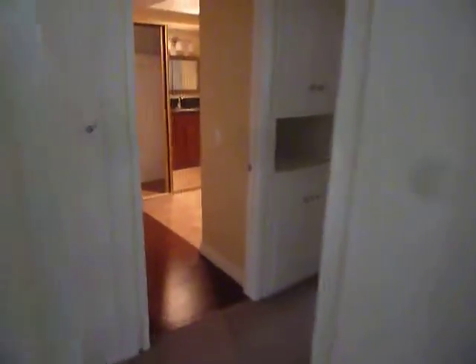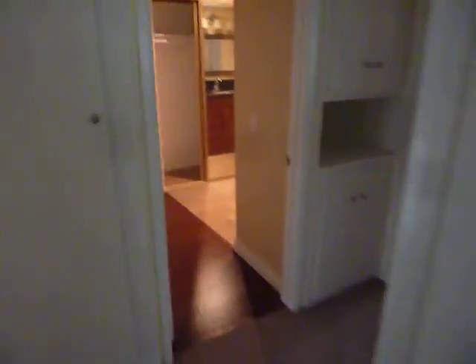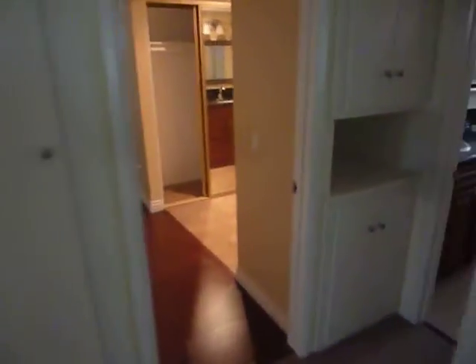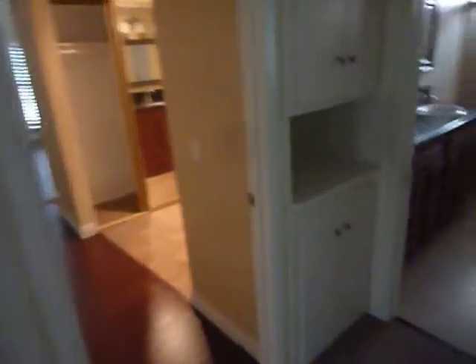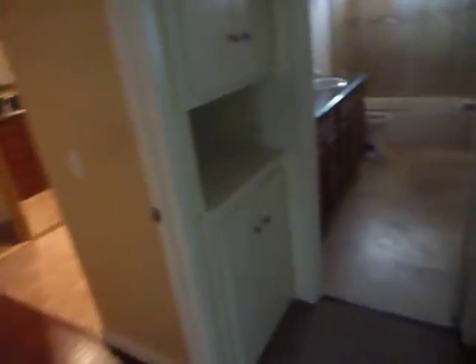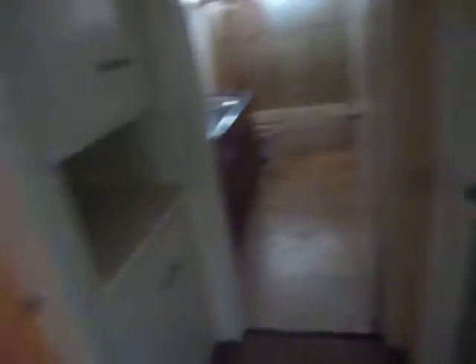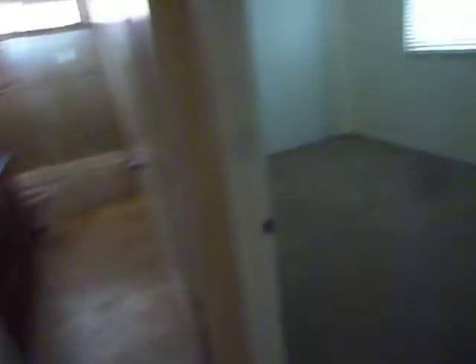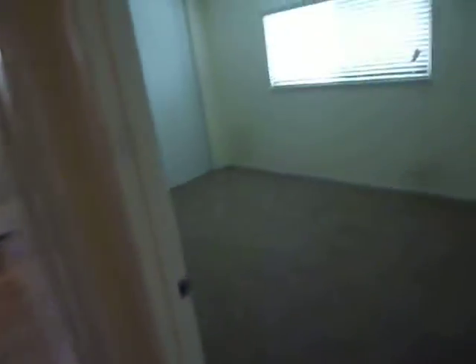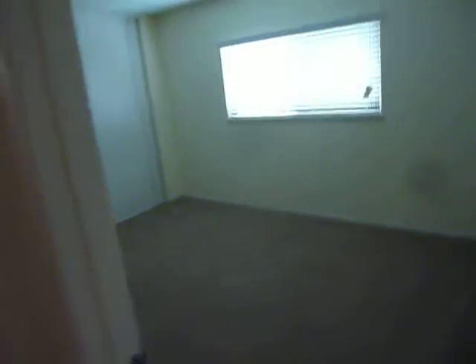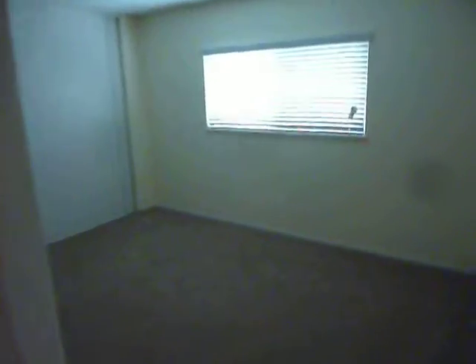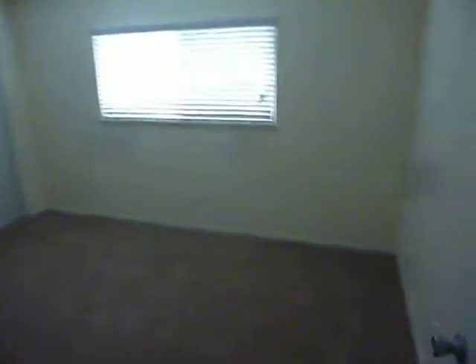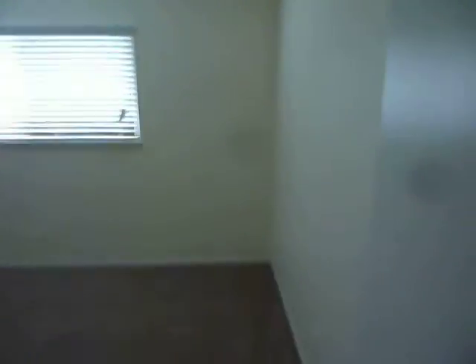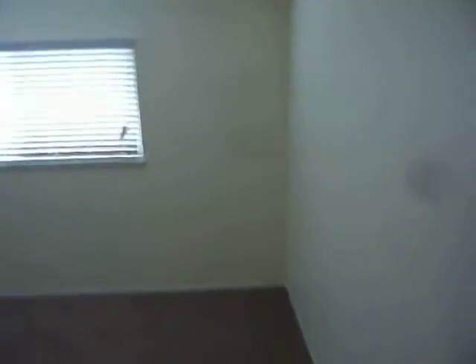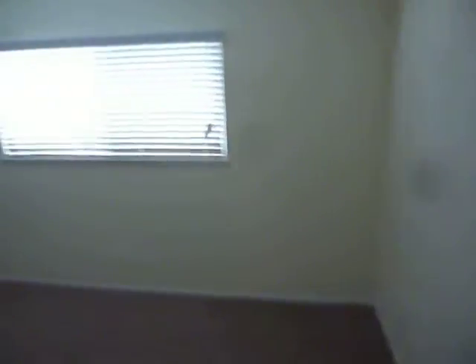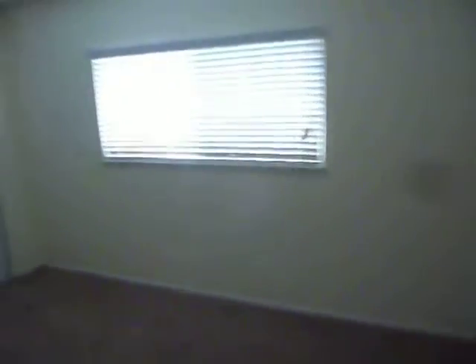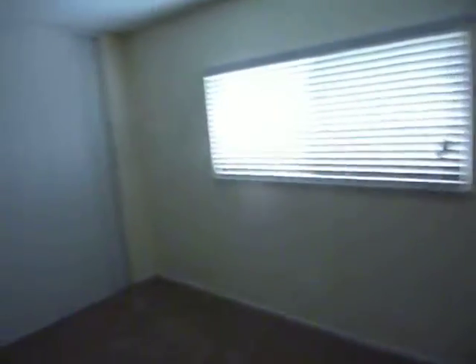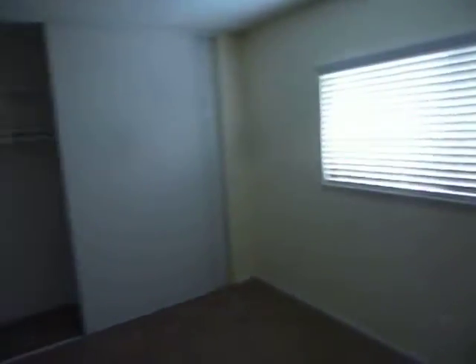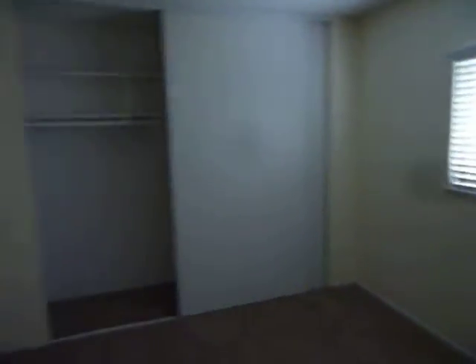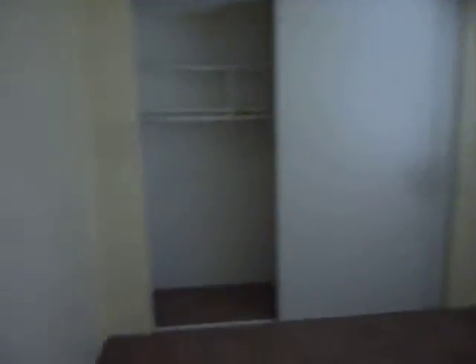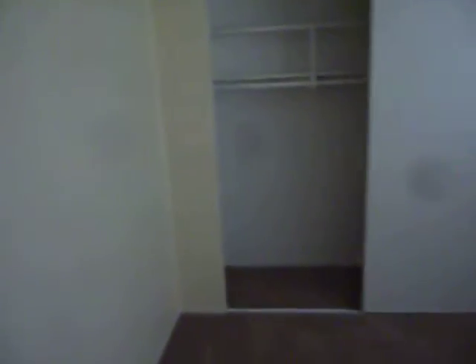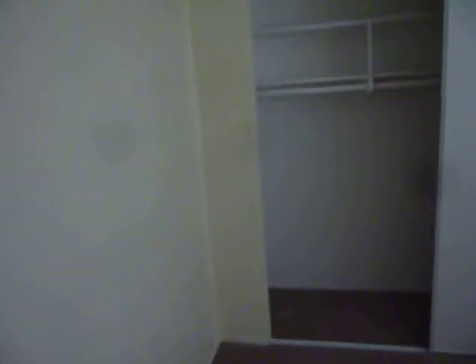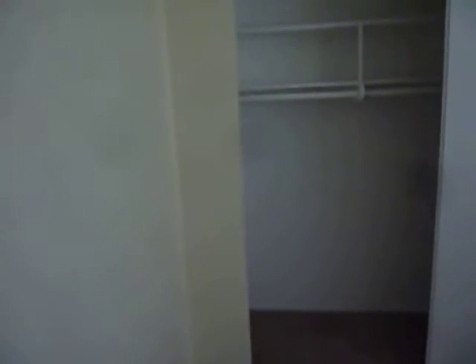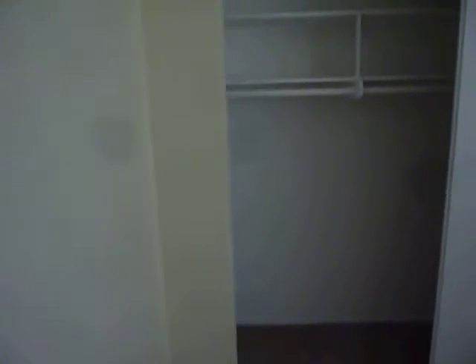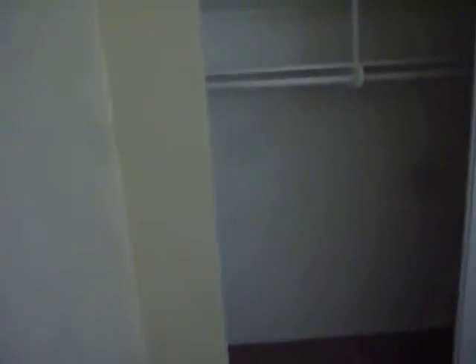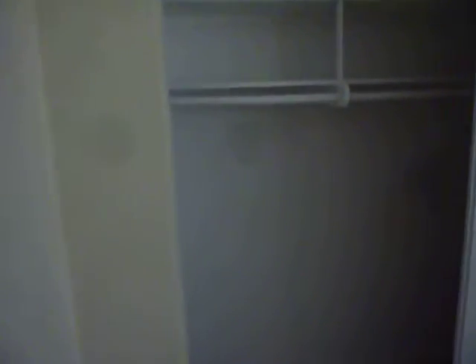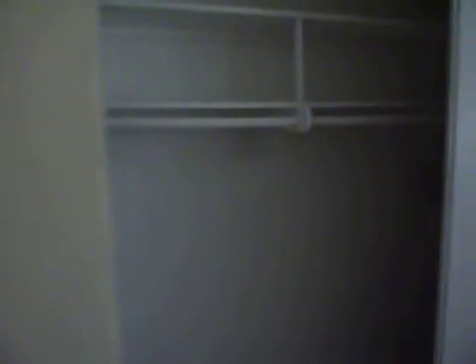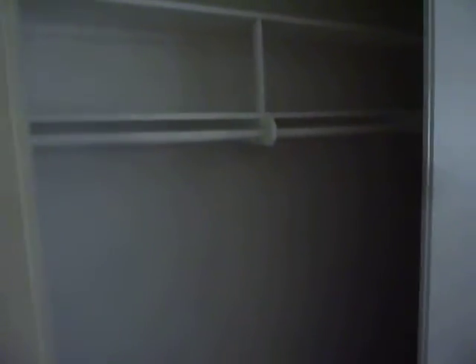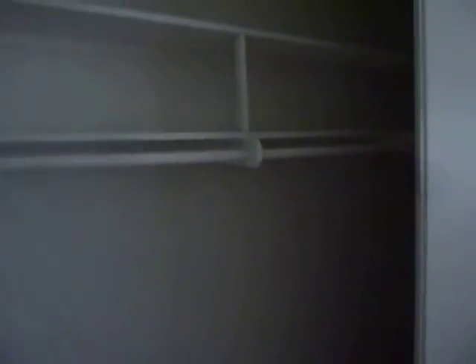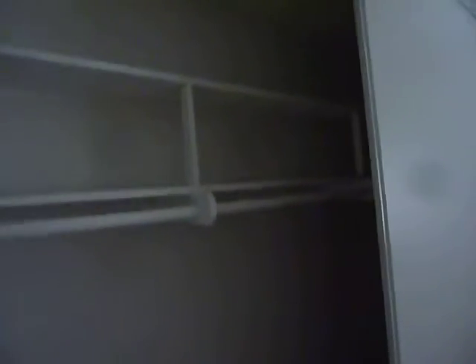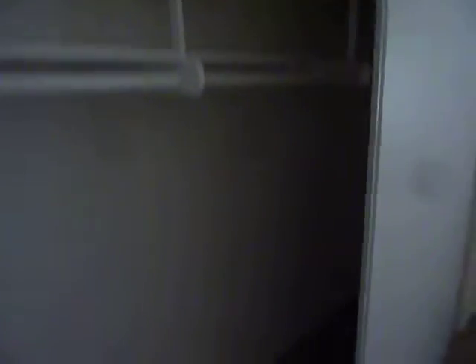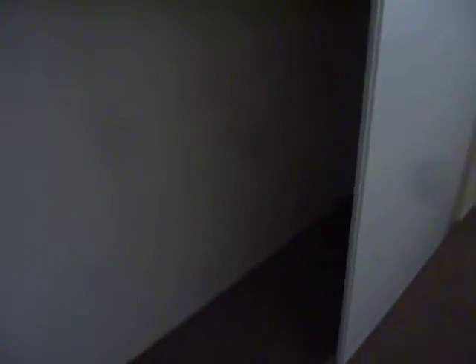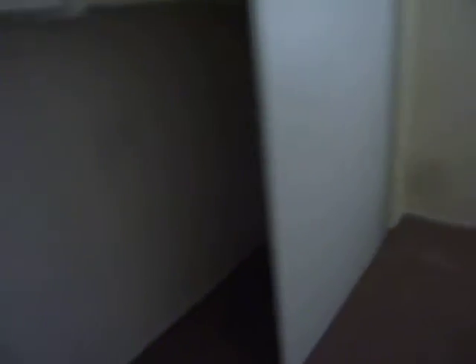Then we turn right out of this bedroom and we've got bedroom number 3, which is another good sized bedroom with floor to ceiling closets — lots of closet and storage space.